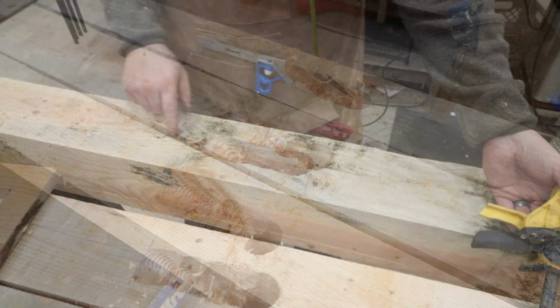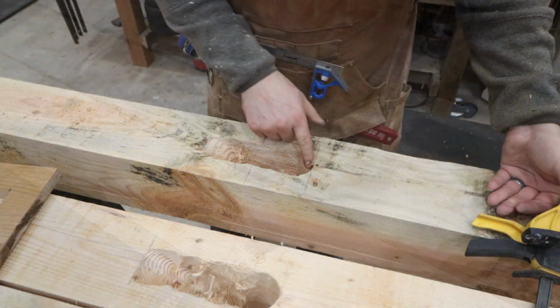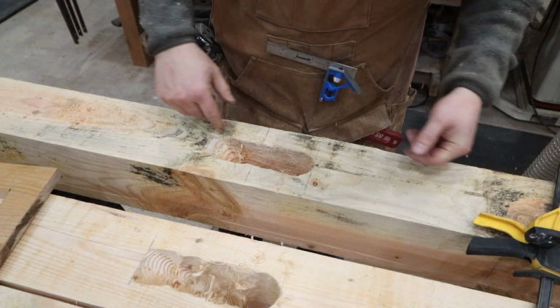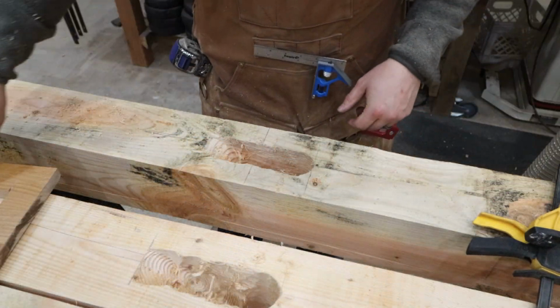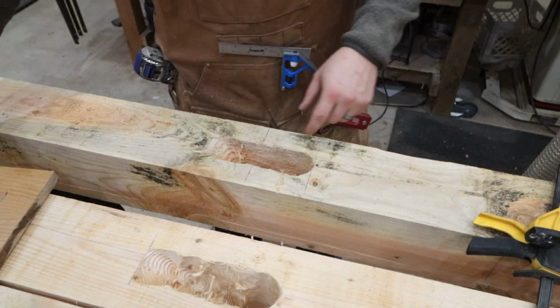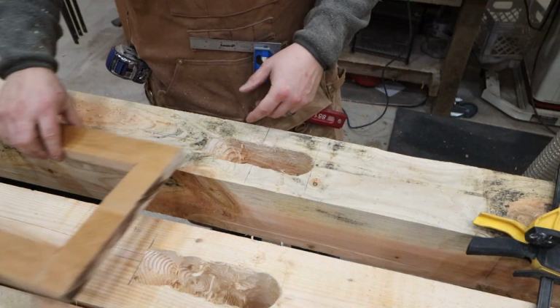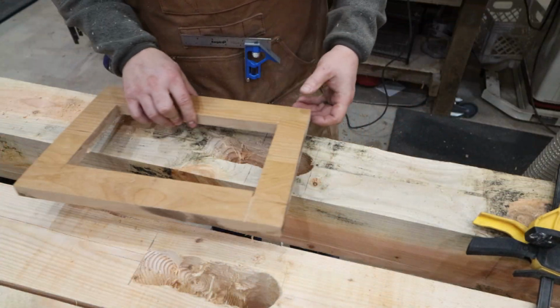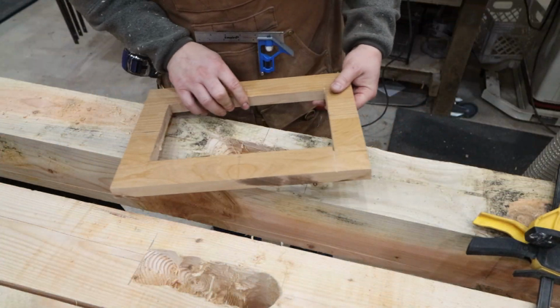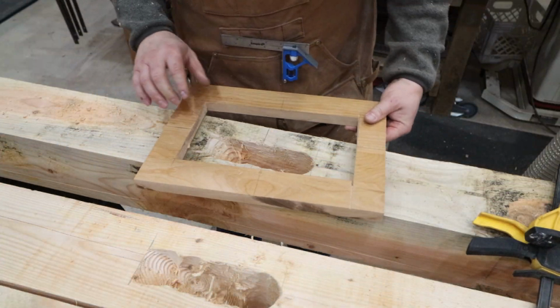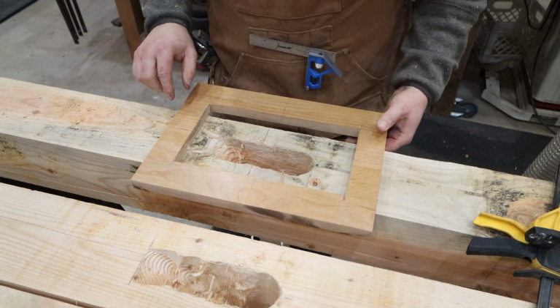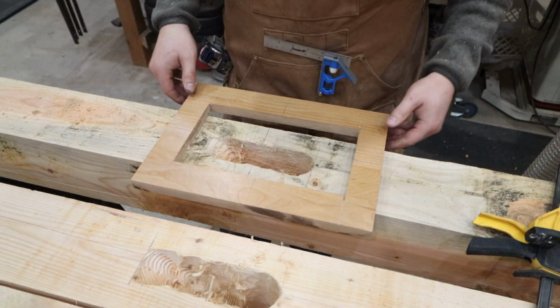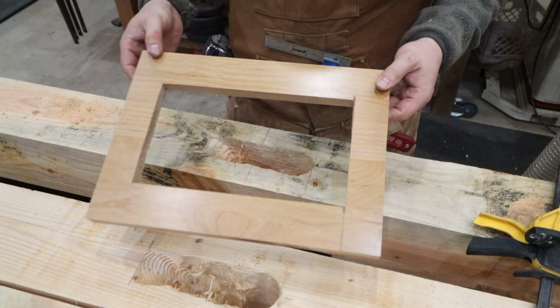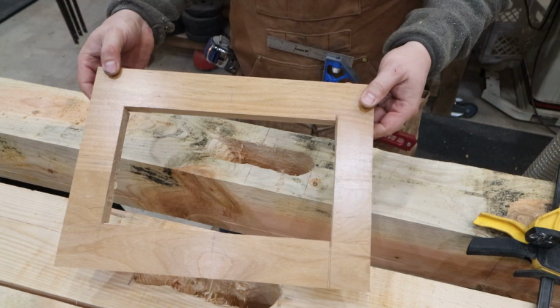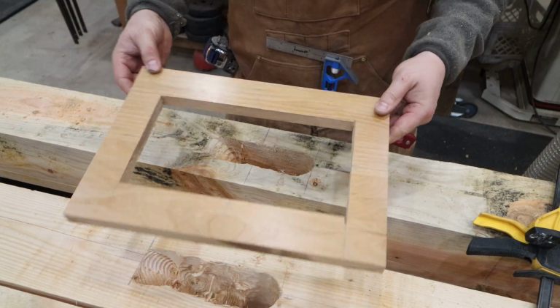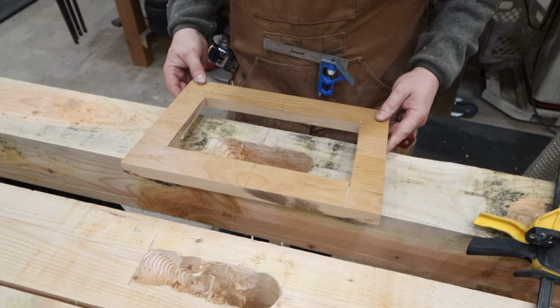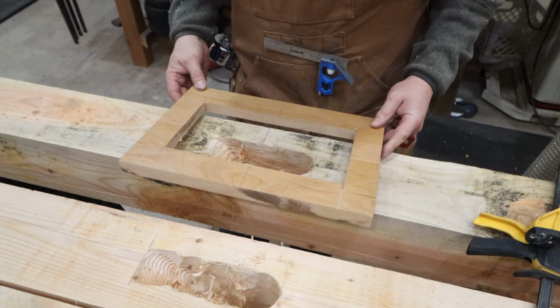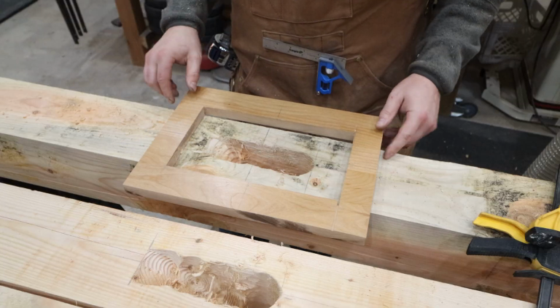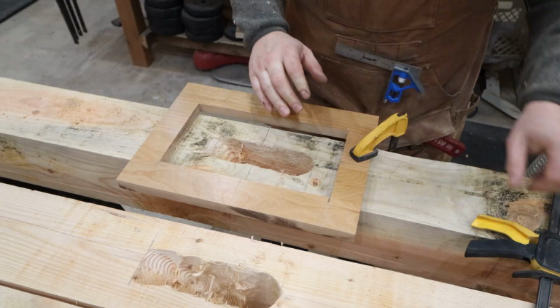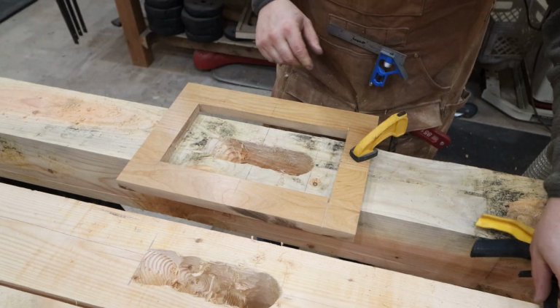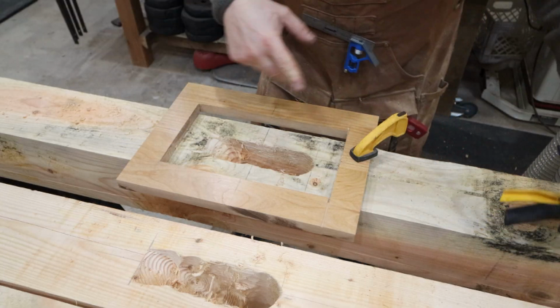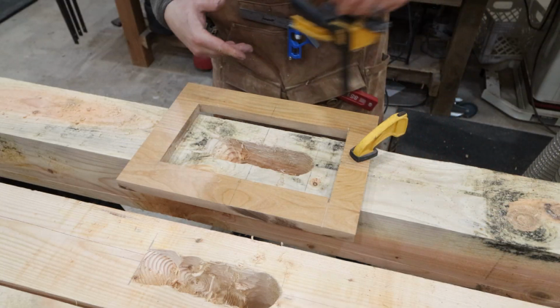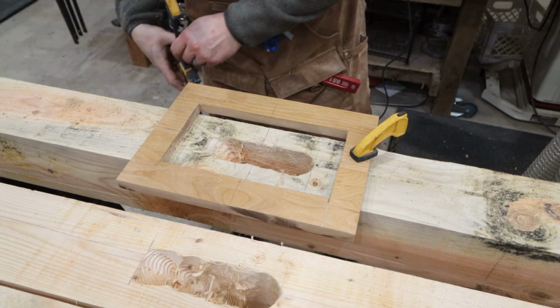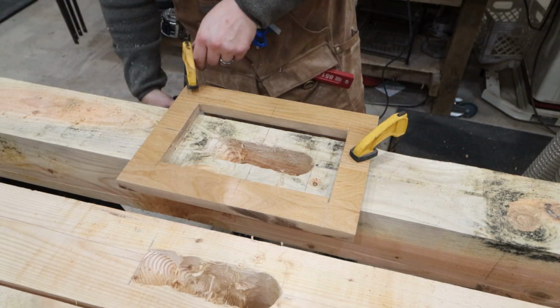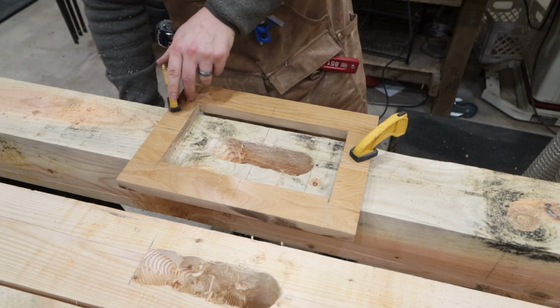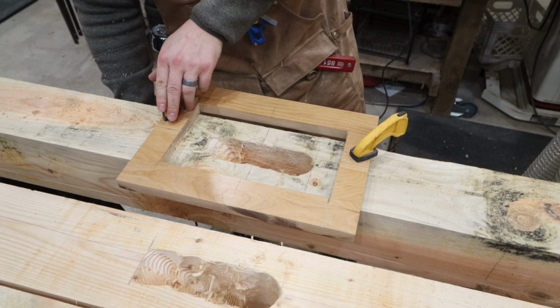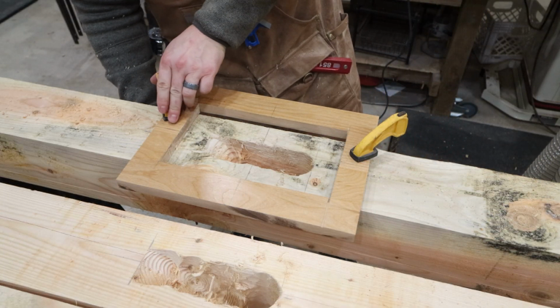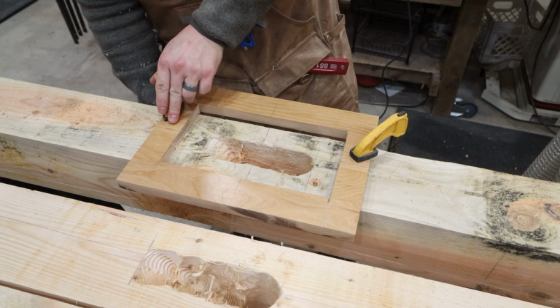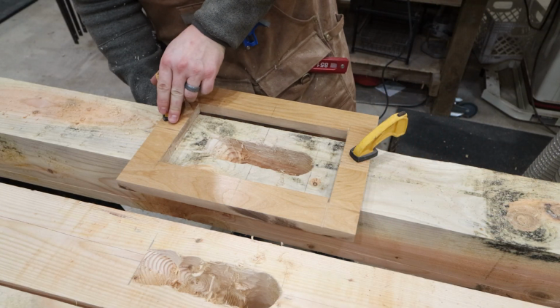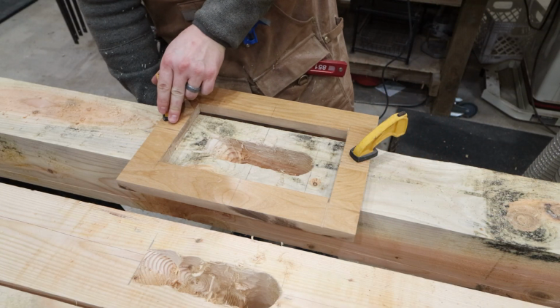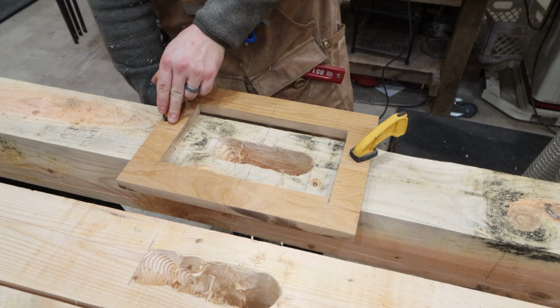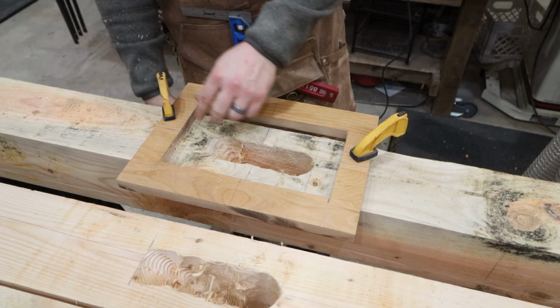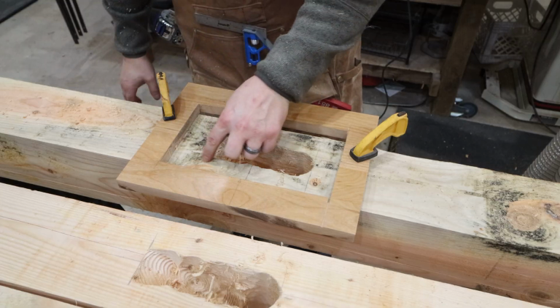Now that we've removed most of that material with the Forstner bit, I have a template that I use for my router. We're going to run the router through here, which will give me a three-quarter inch deep groove.